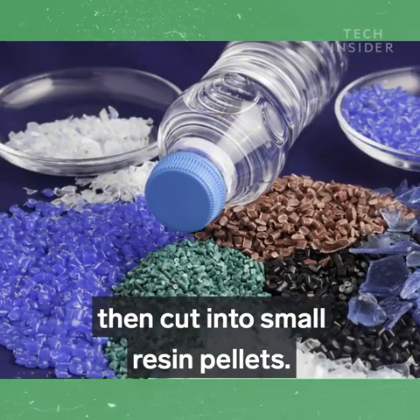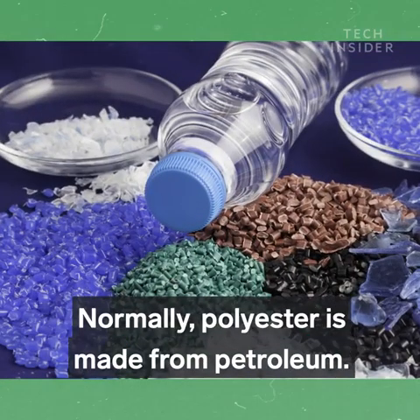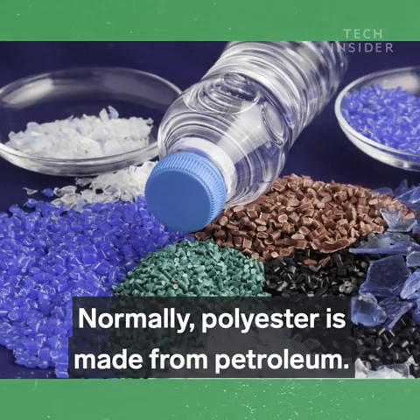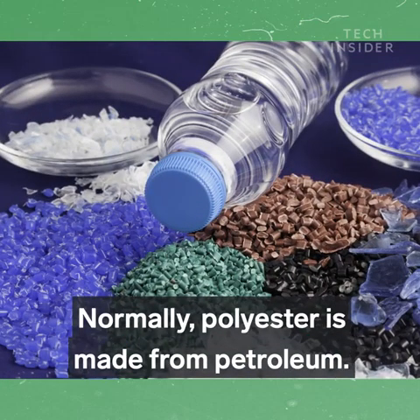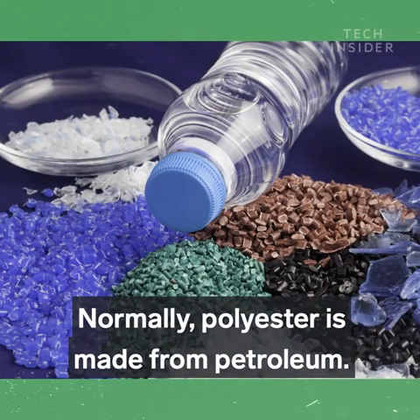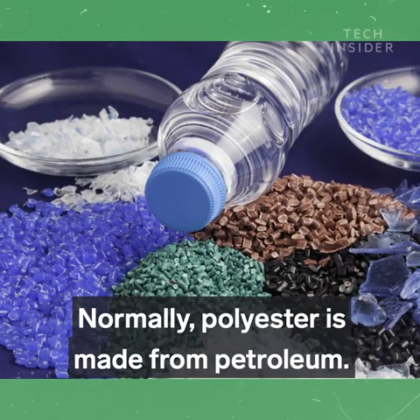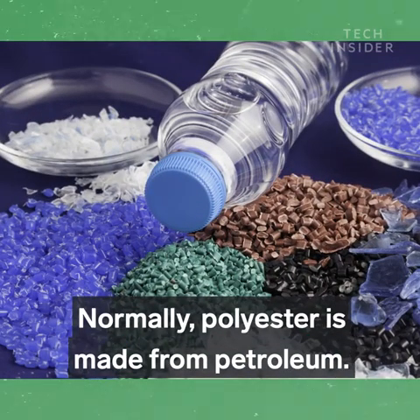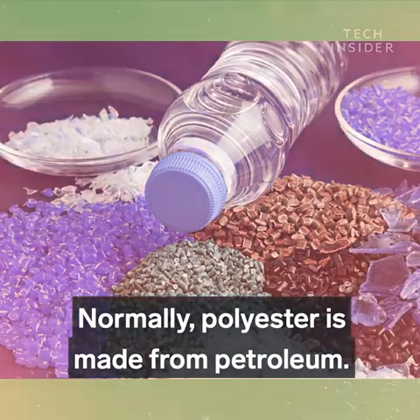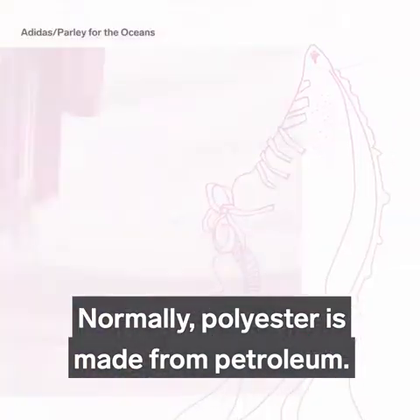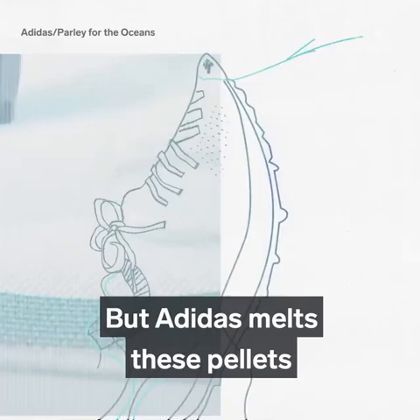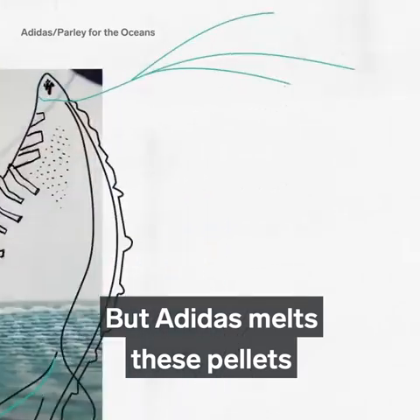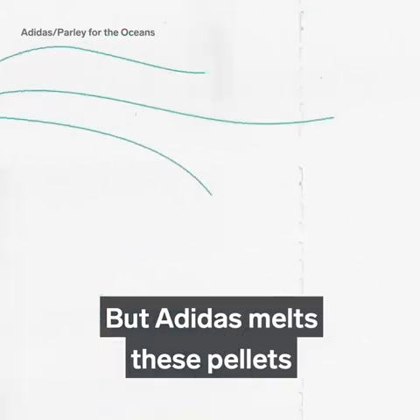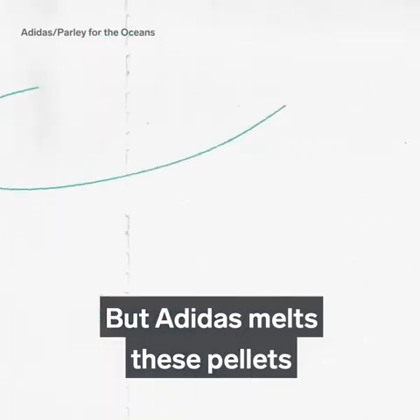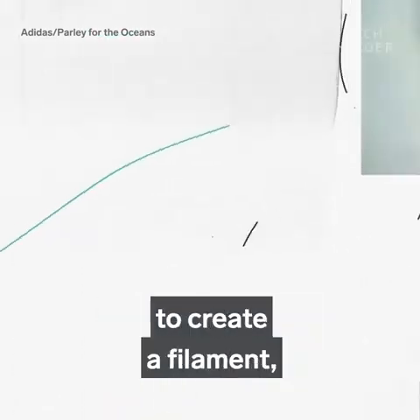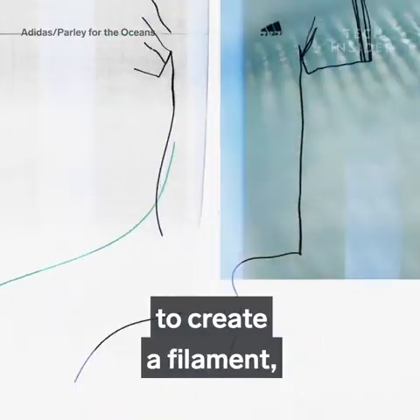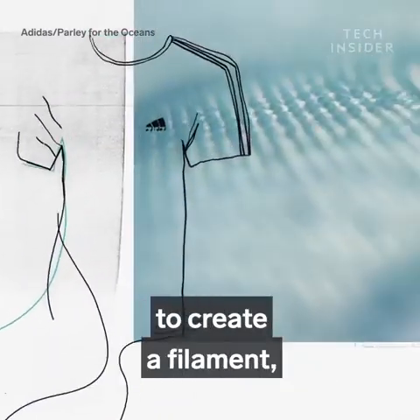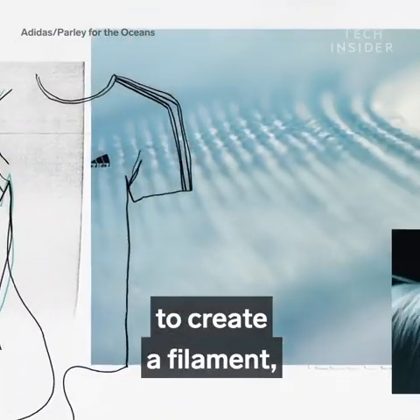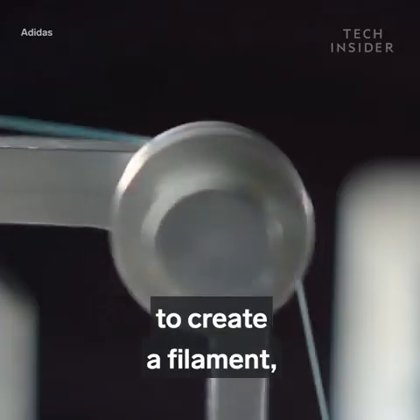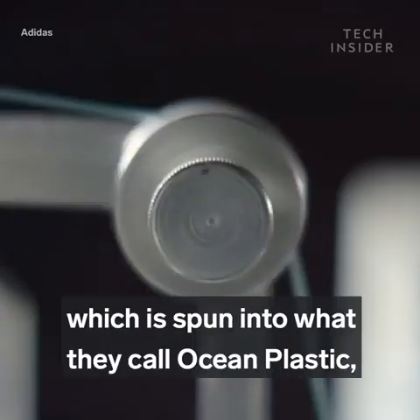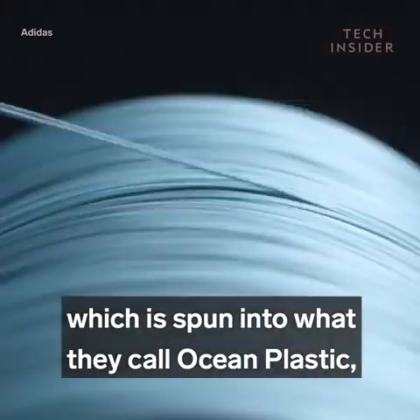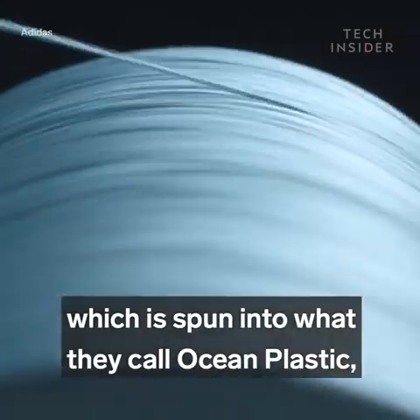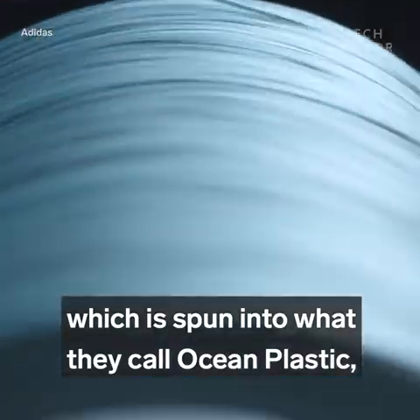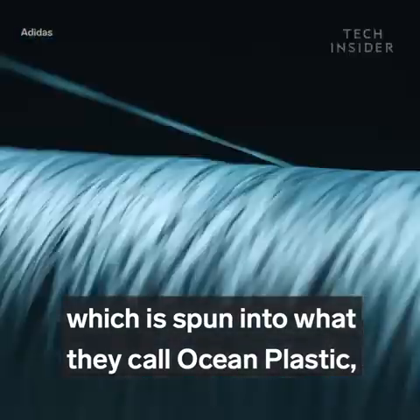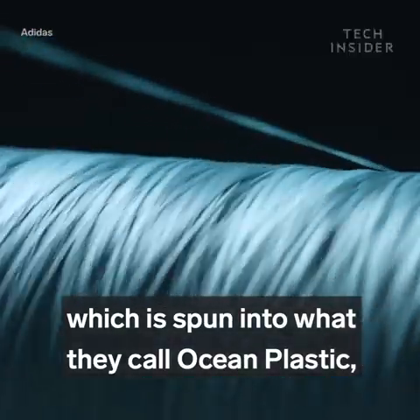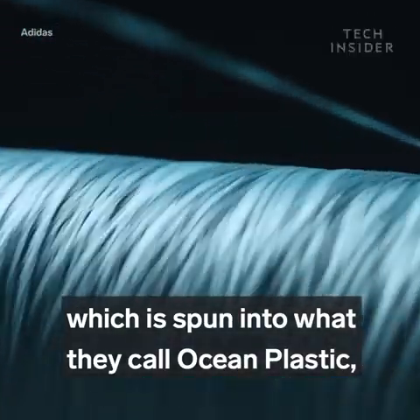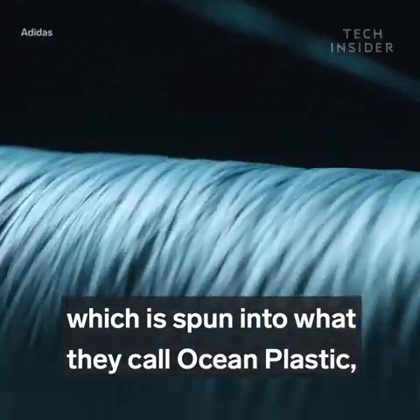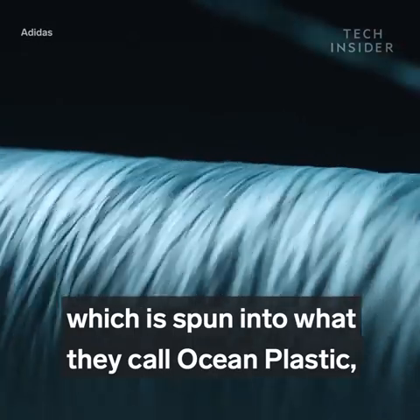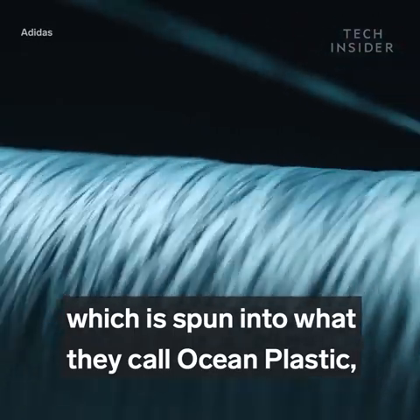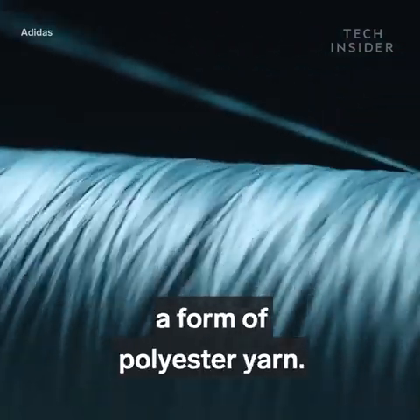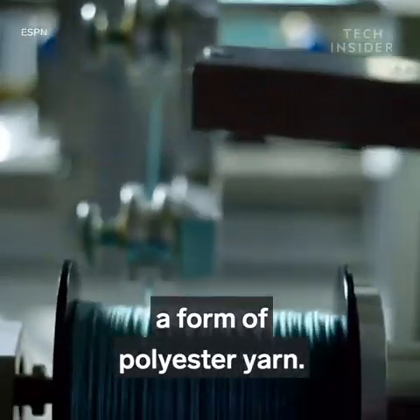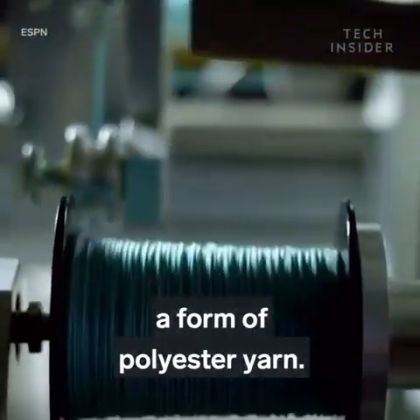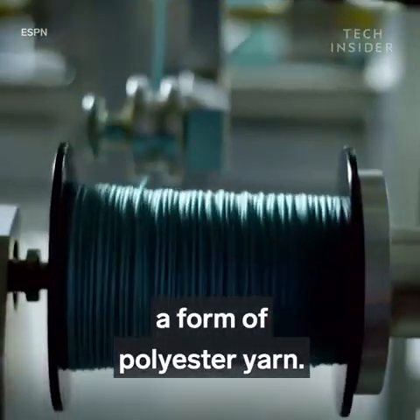Then cut into small resin pellets. Normally polyester is made from petroleum, but Adidas melts these pellets to create a filament, which is spun into what they call ocean plastic — a form of polyester yarn.